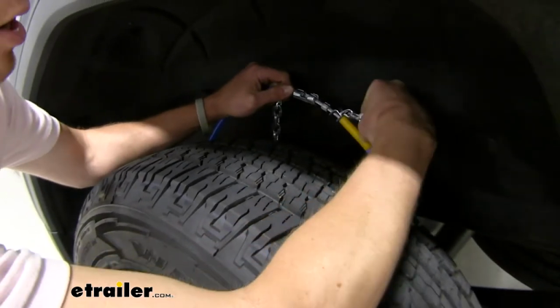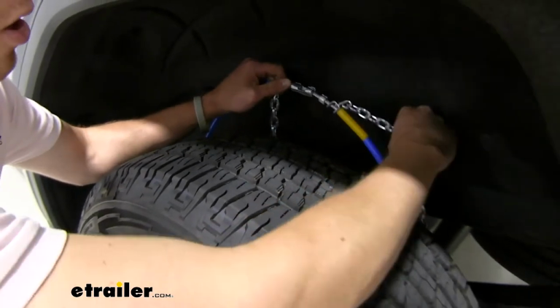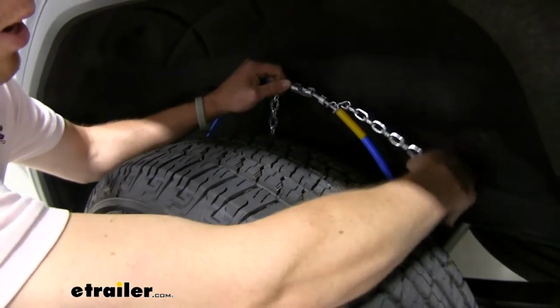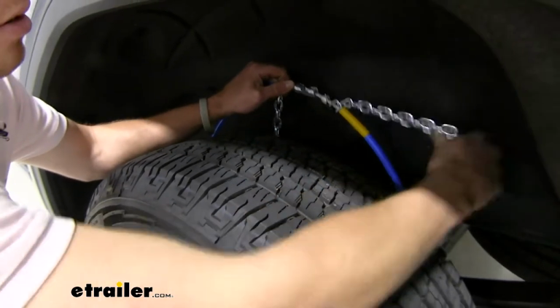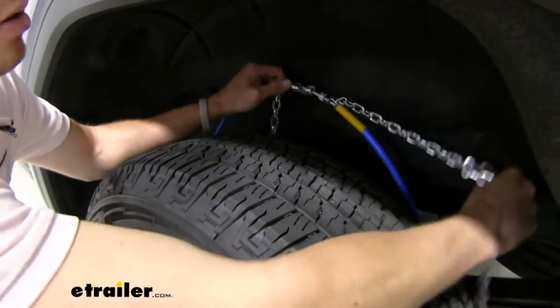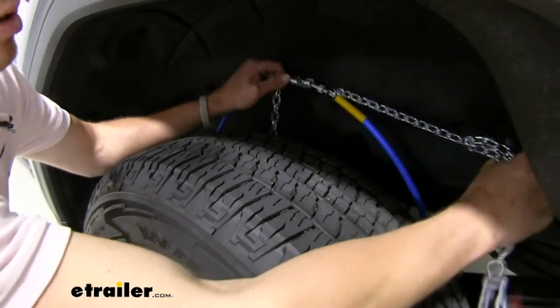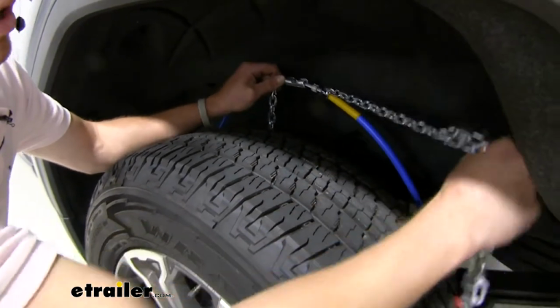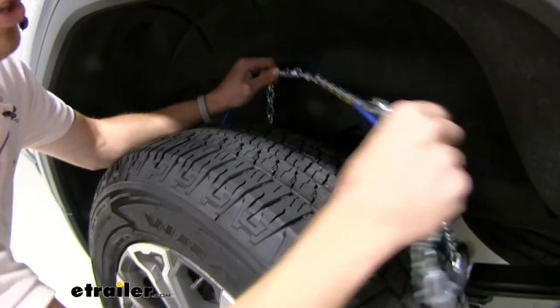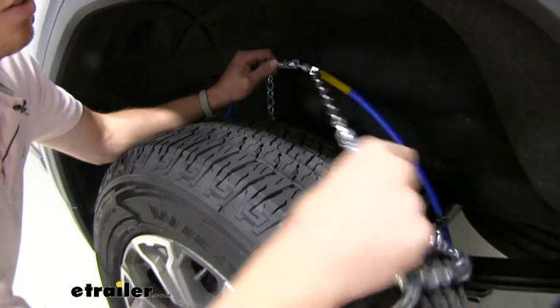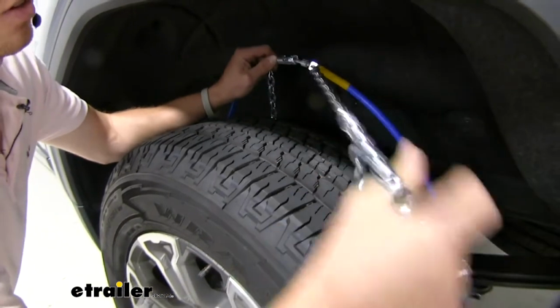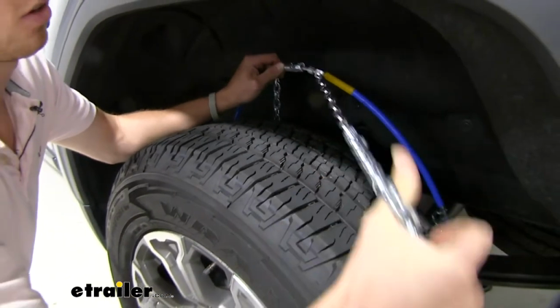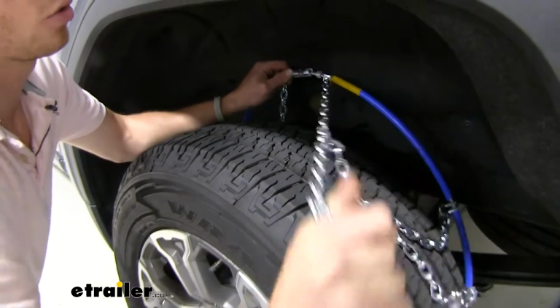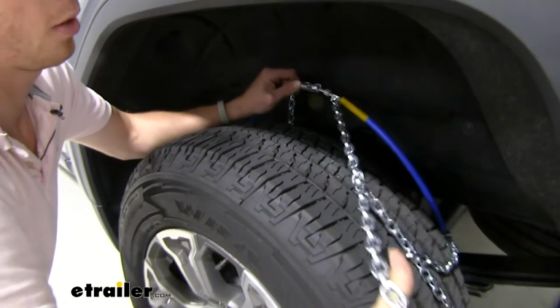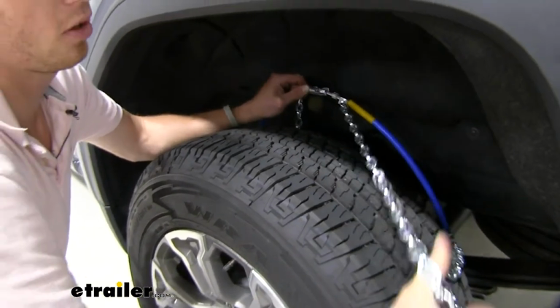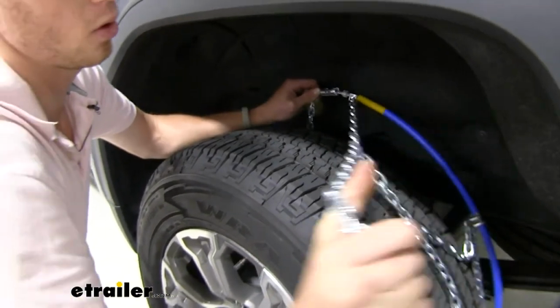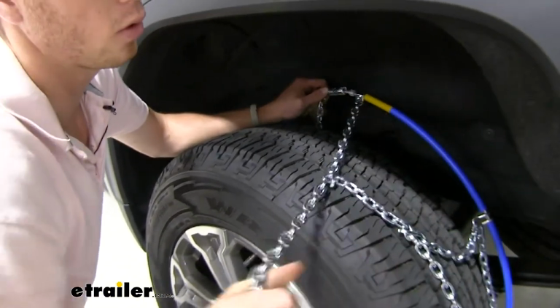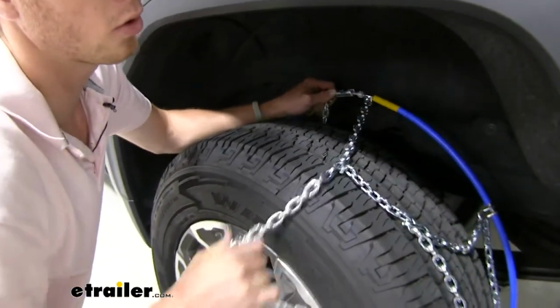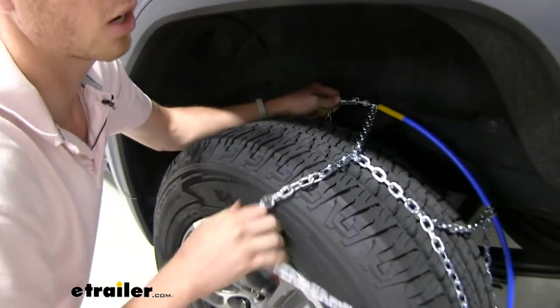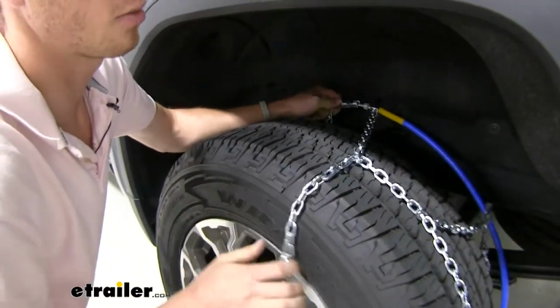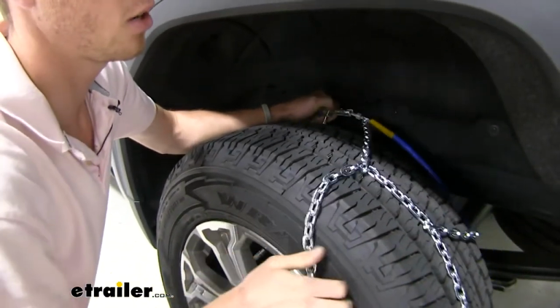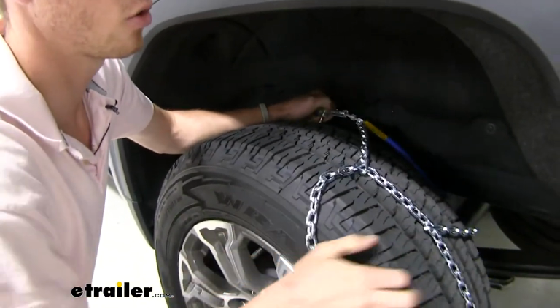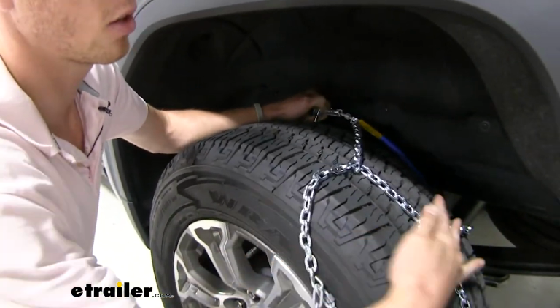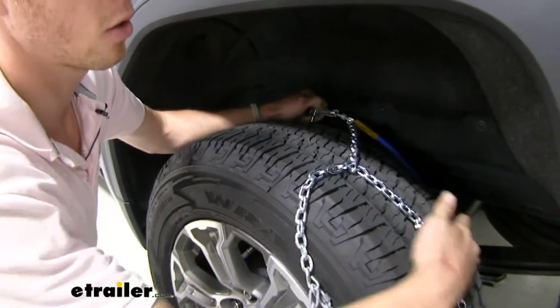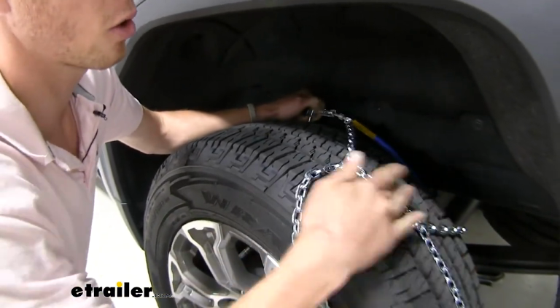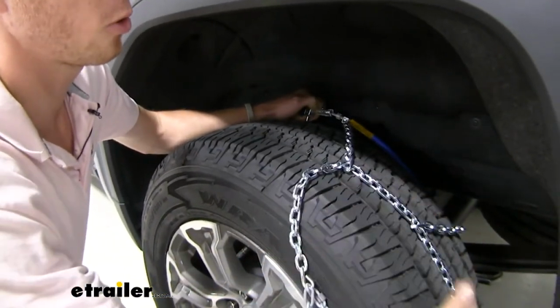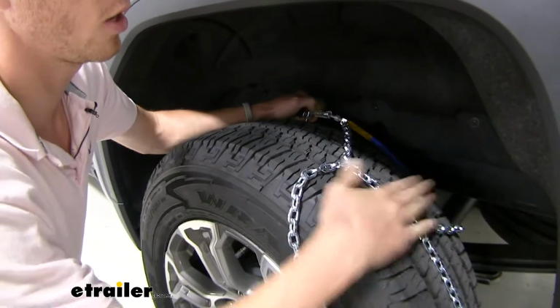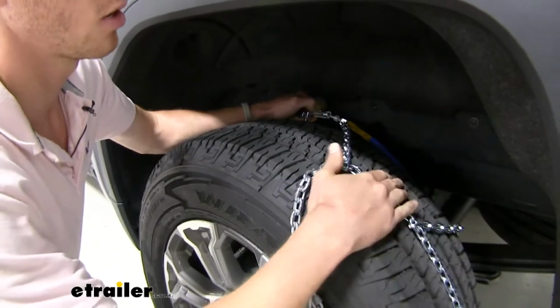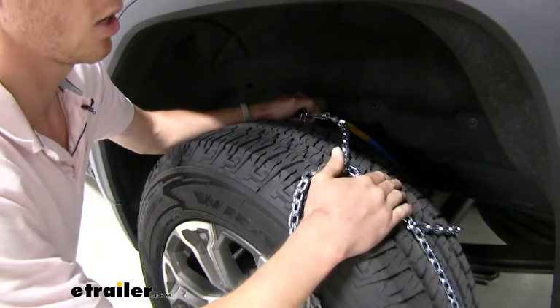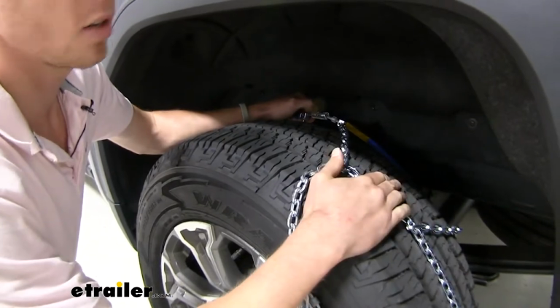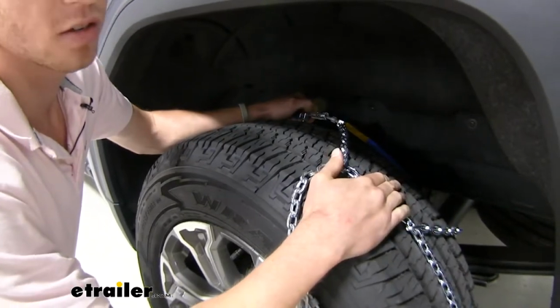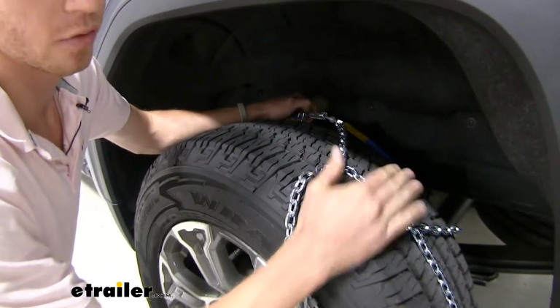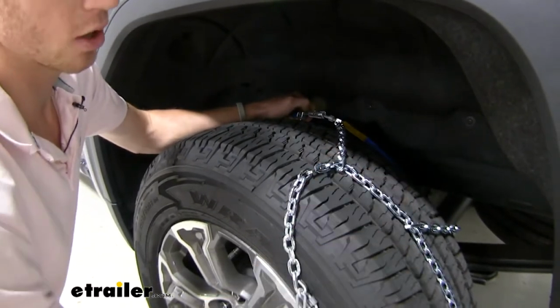While you're back there, grab your chains and start draping them over your tire, making sure that this little cross point right here is in the center of your tread.